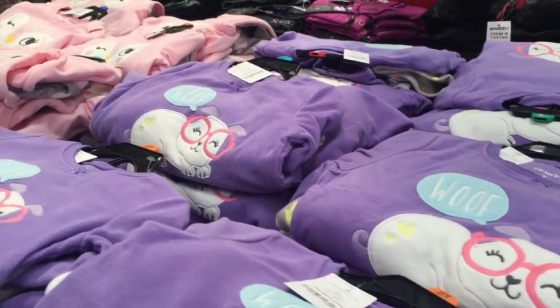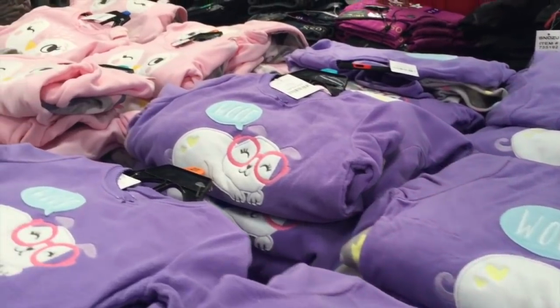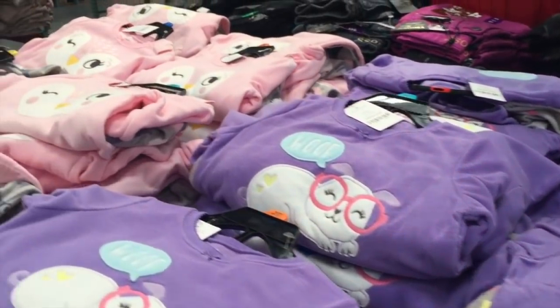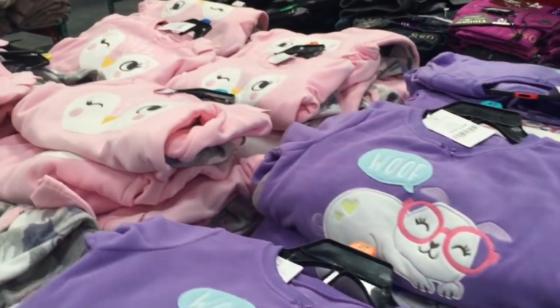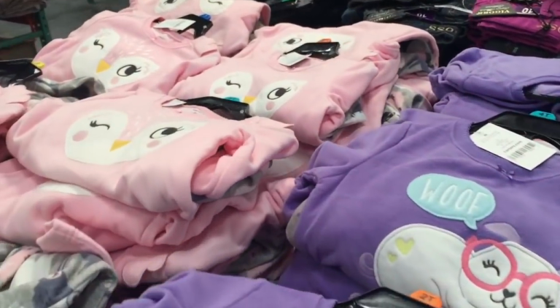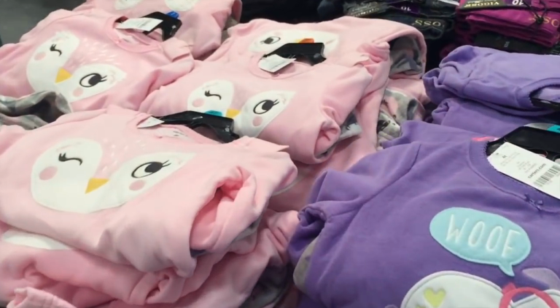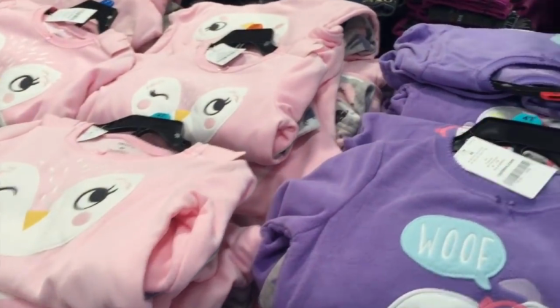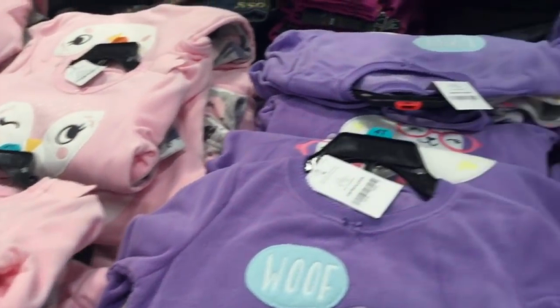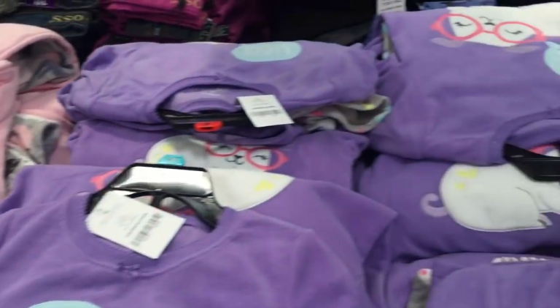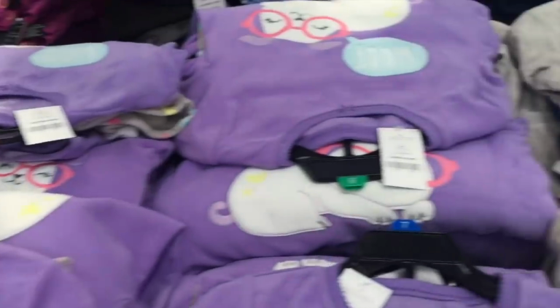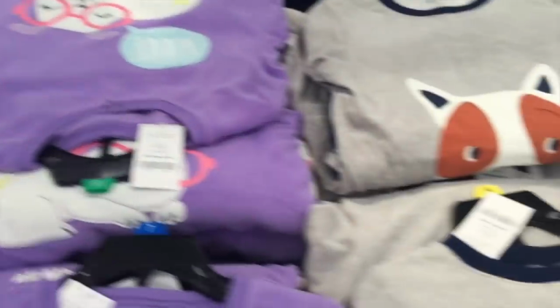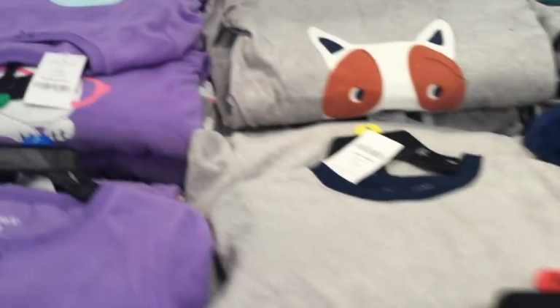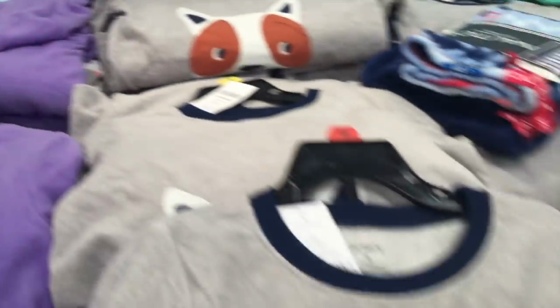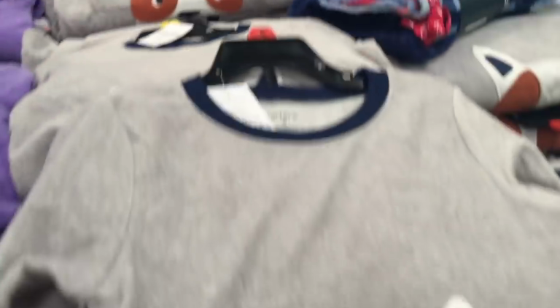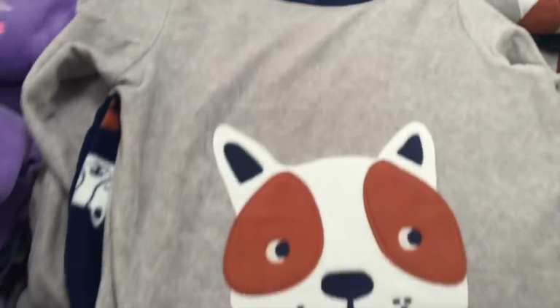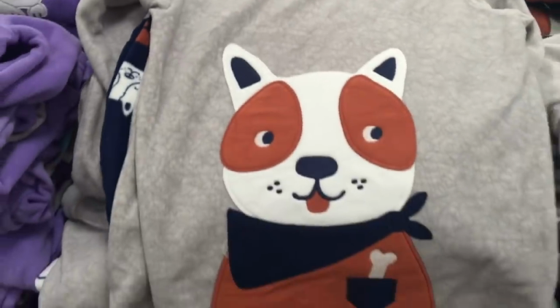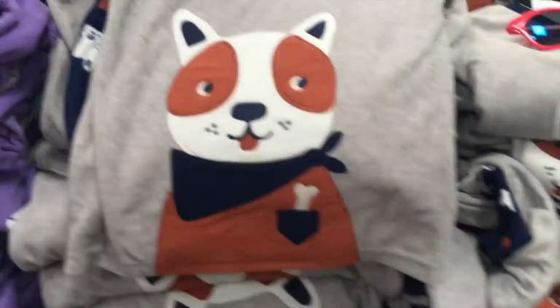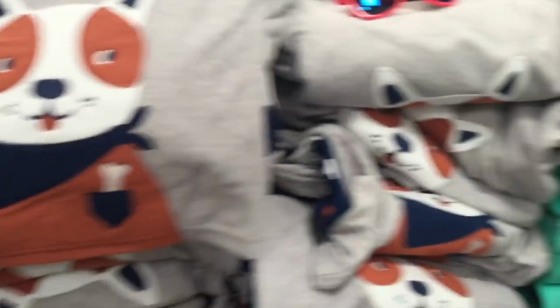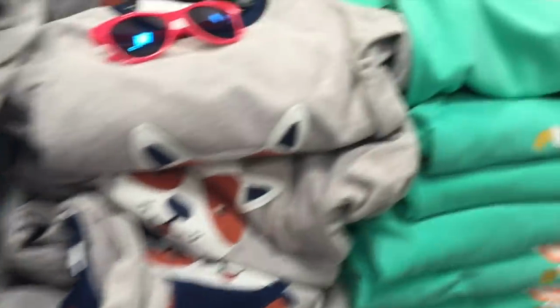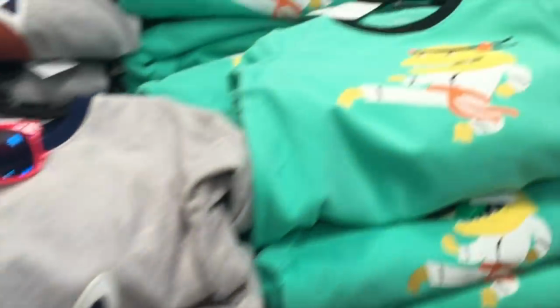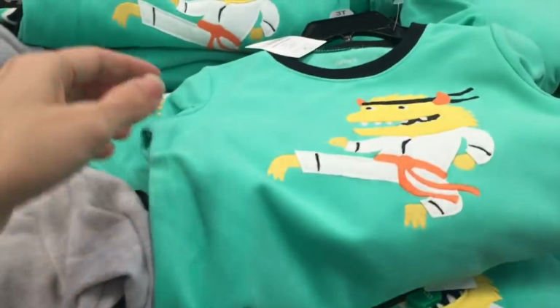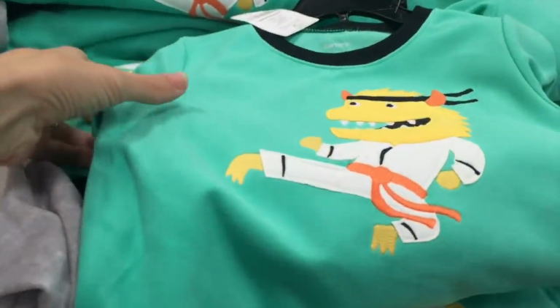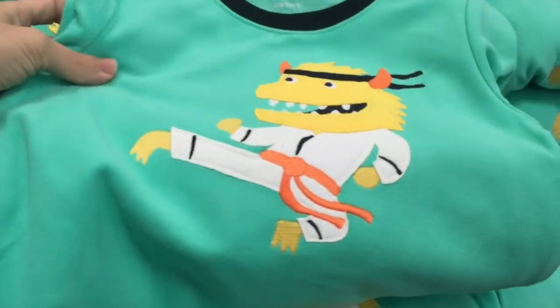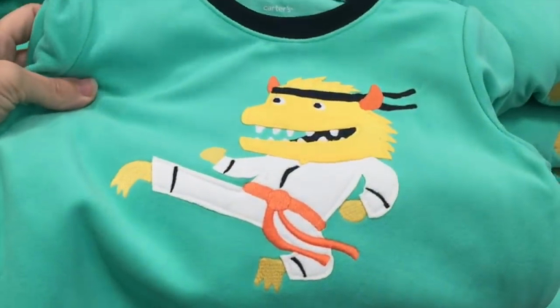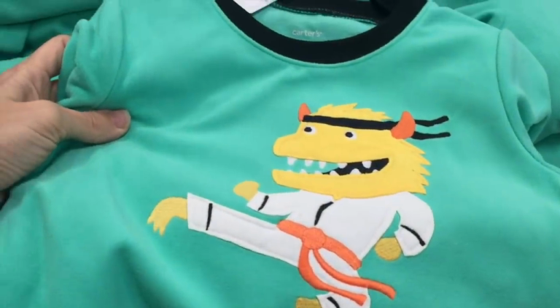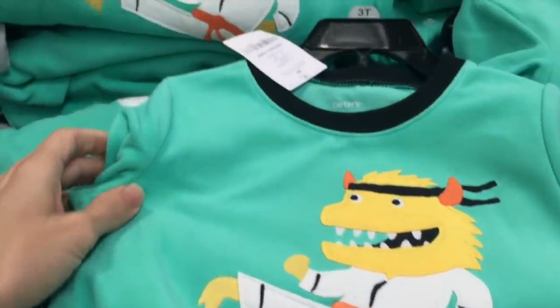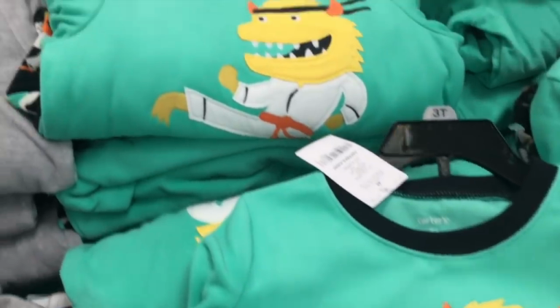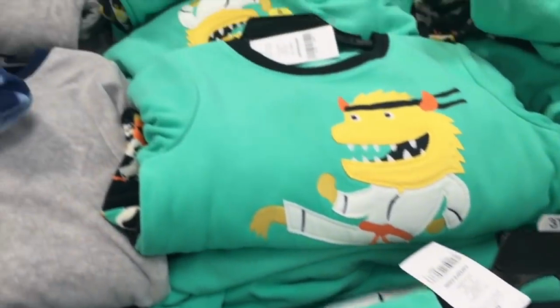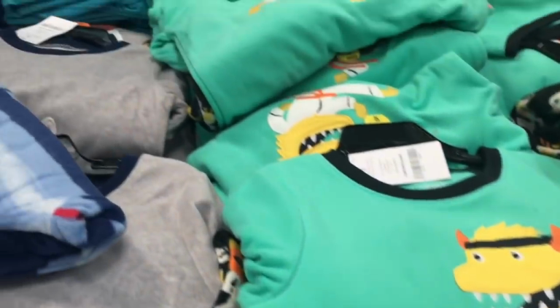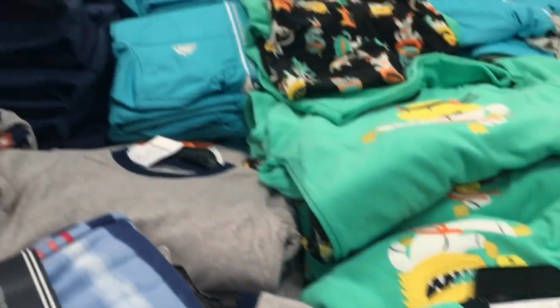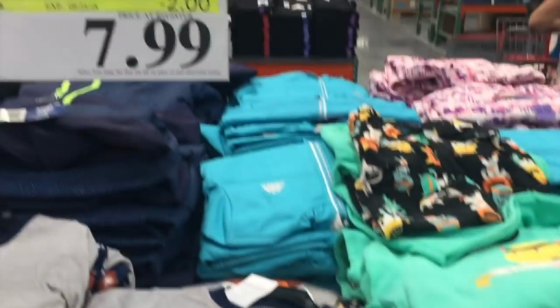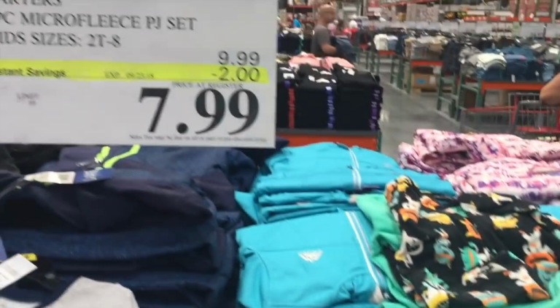Oh my word, pajama sets! Look at this one — this dog, this little monster, oh he's a karate guy! Holy crap, $8!